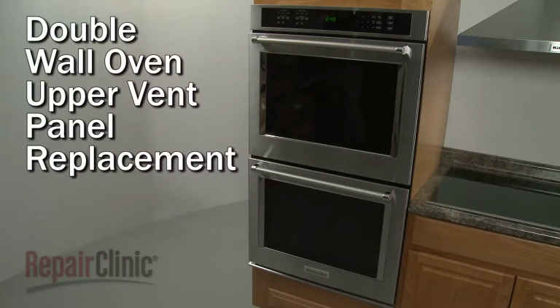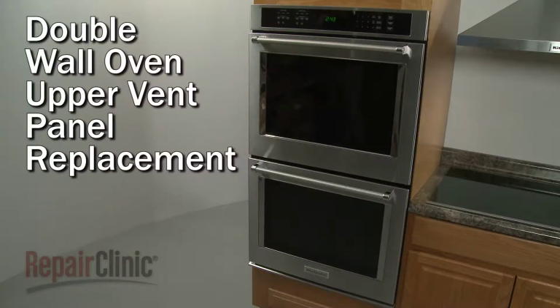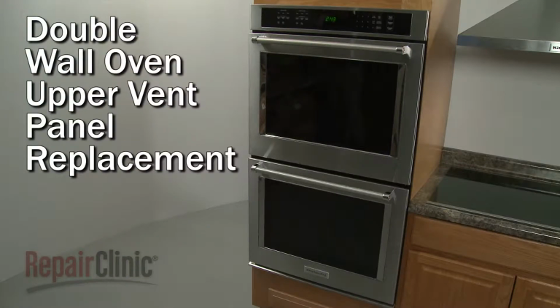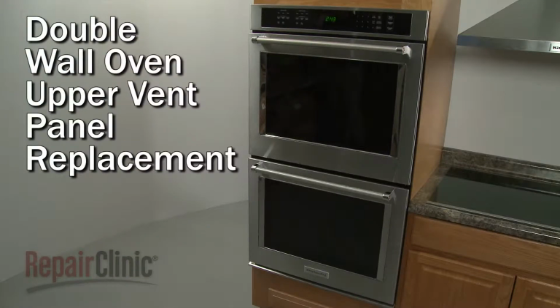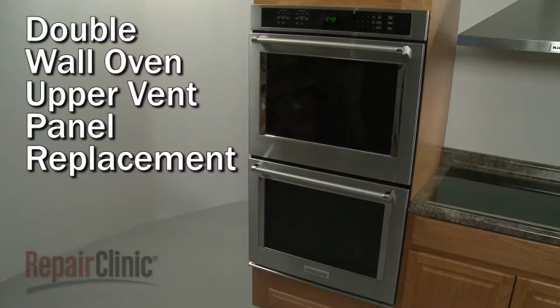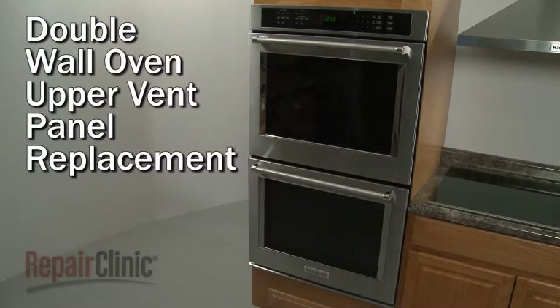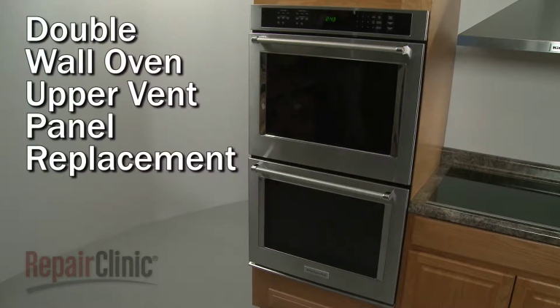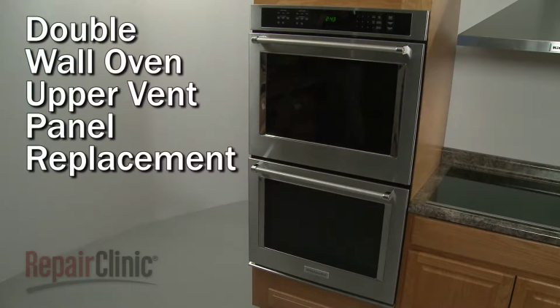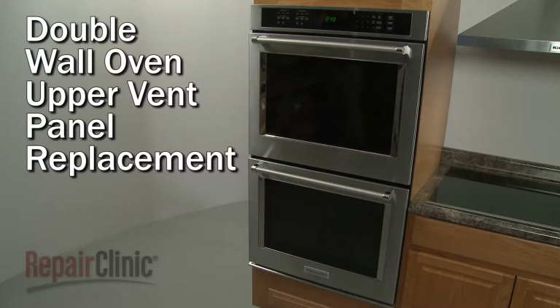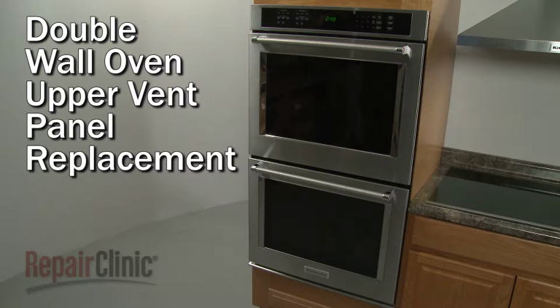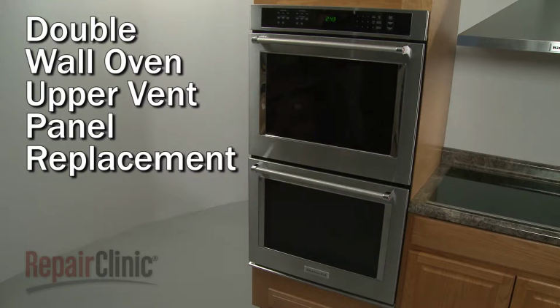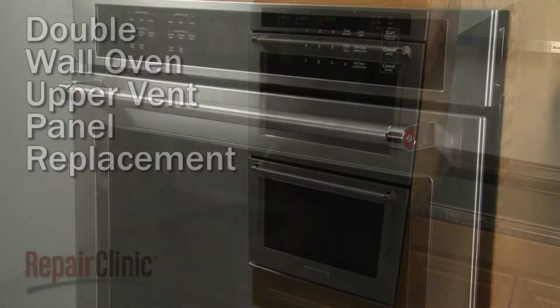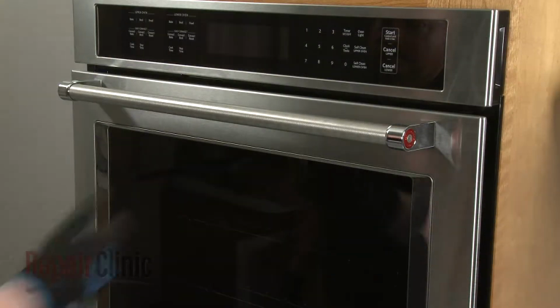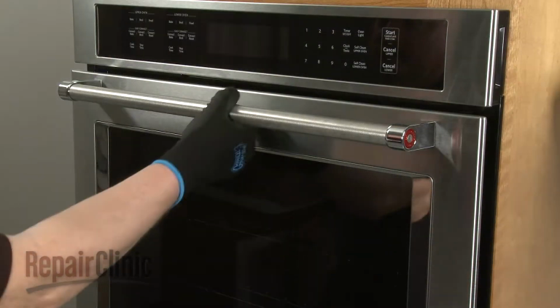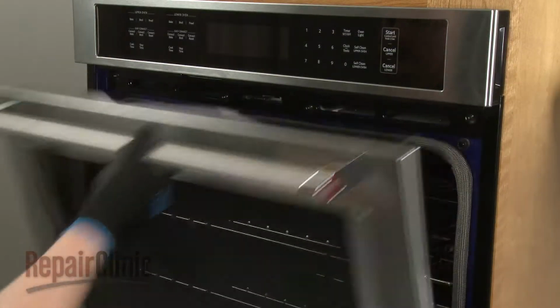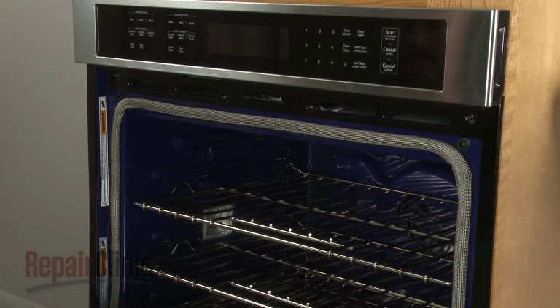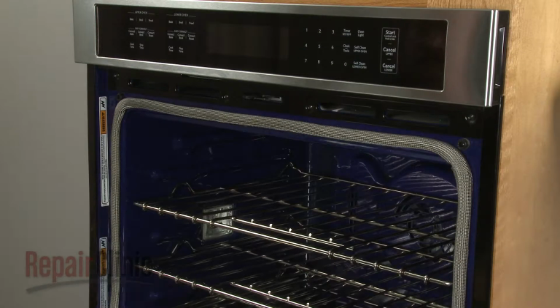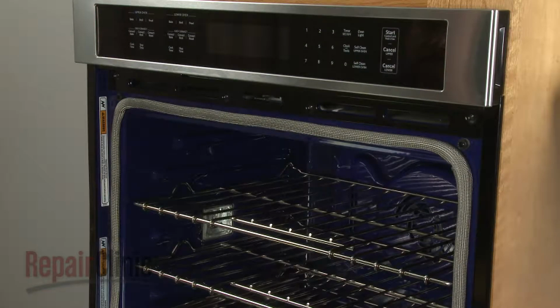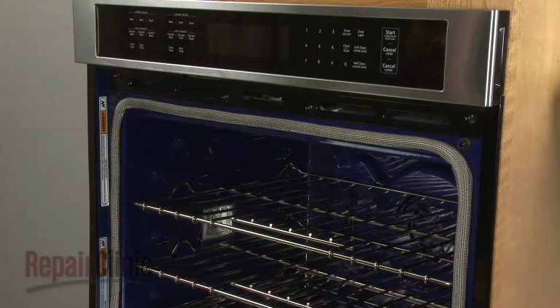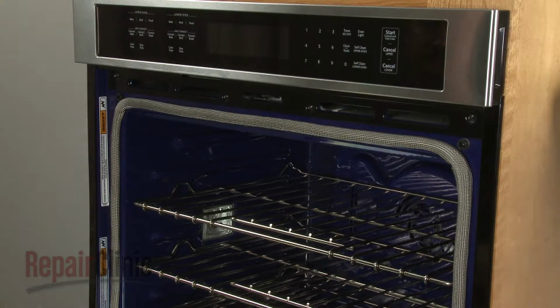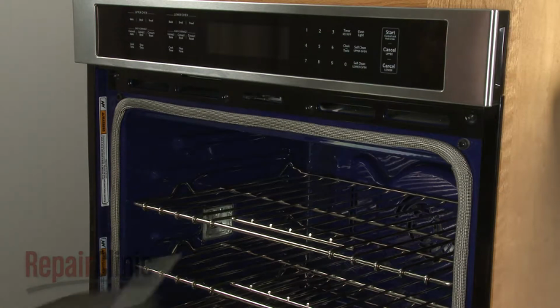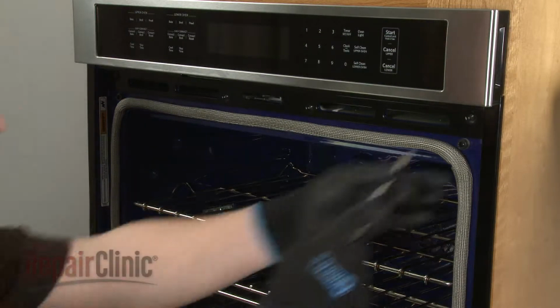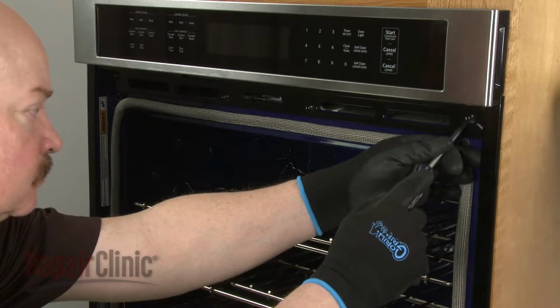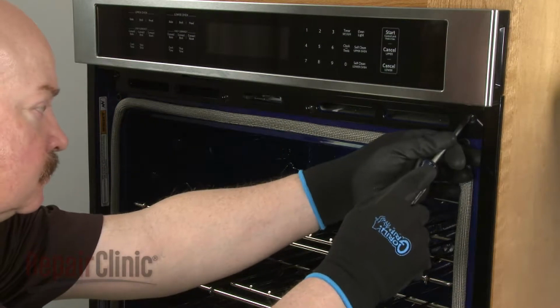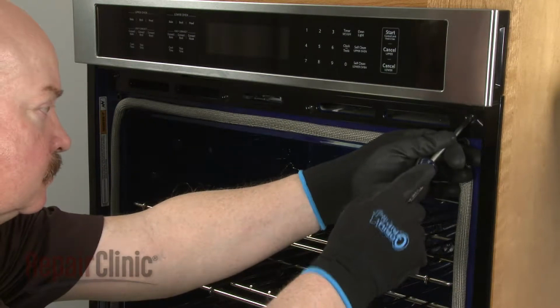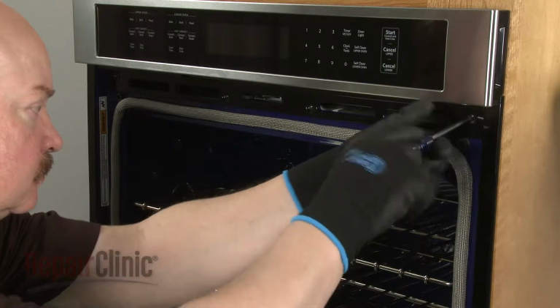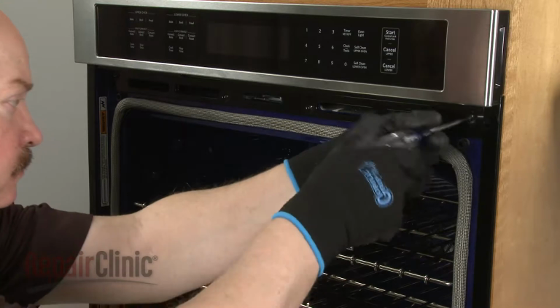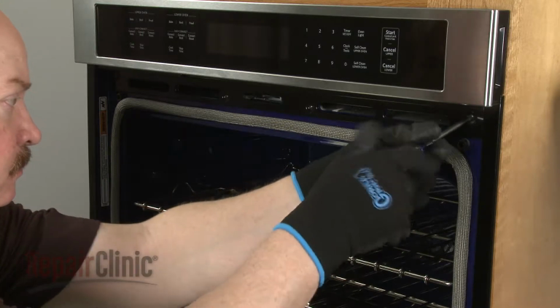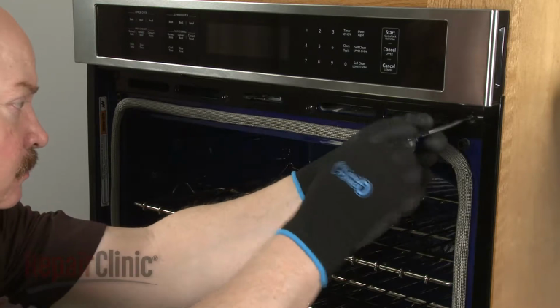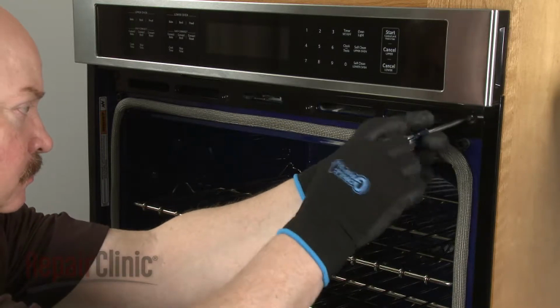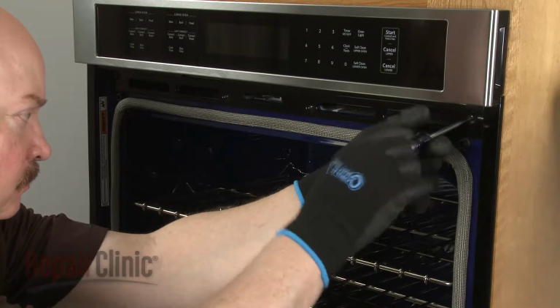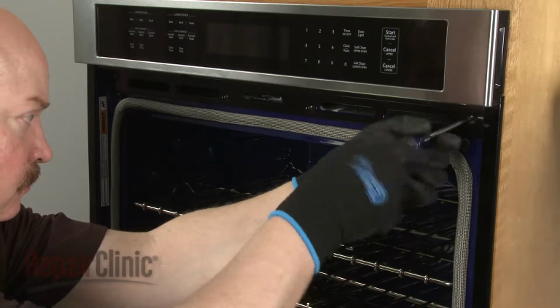To replace the upper vent panel on your double wall oven, open the upper oven door and use a Phillips head screwdriver to unthread the four screws to release the old panel.